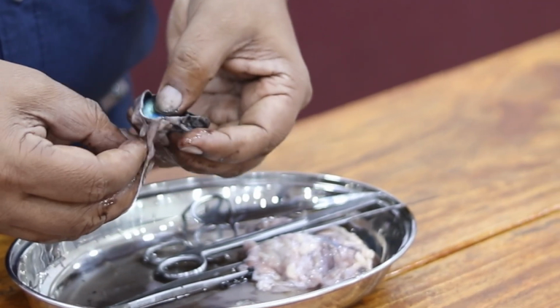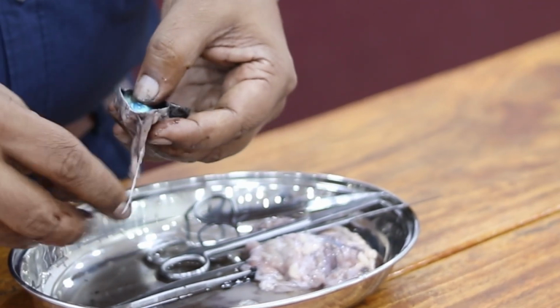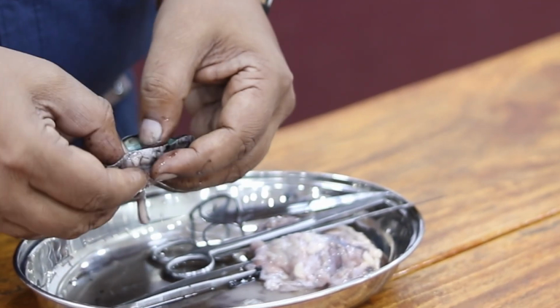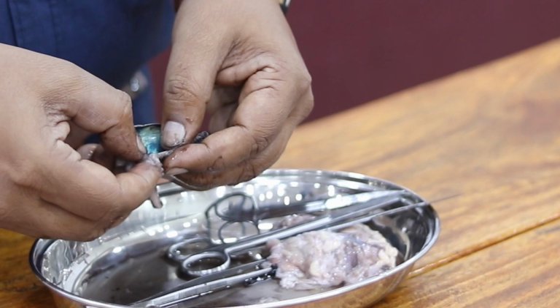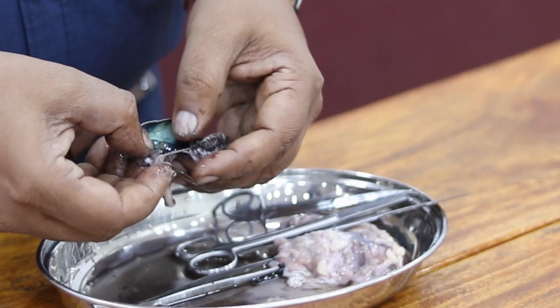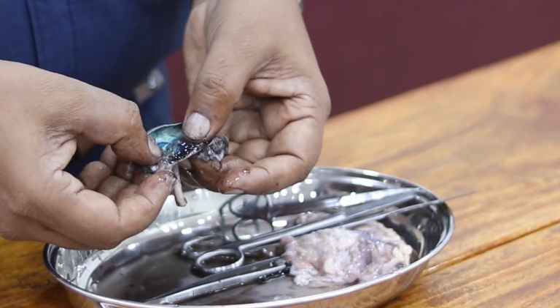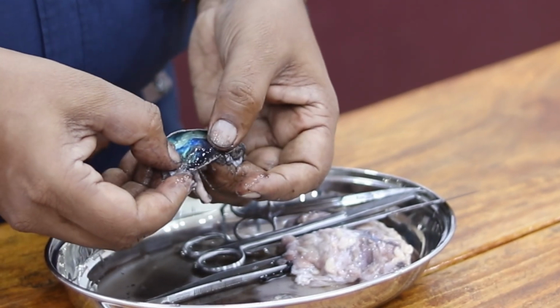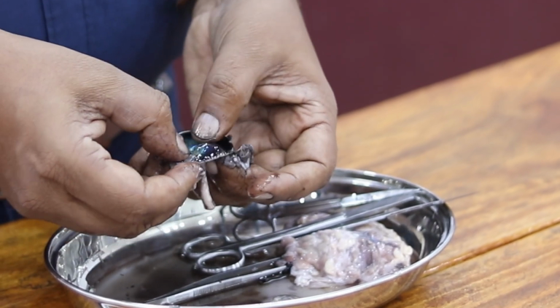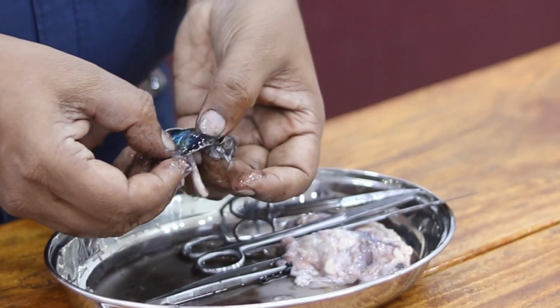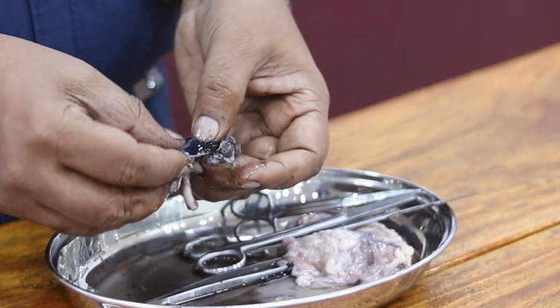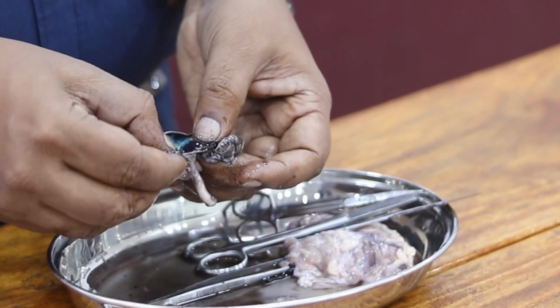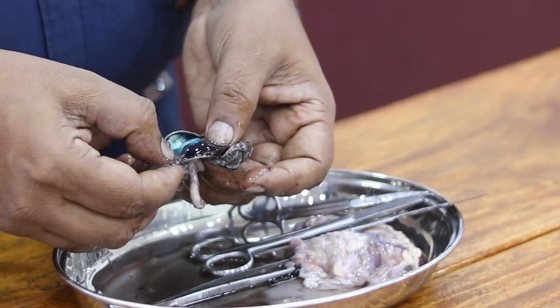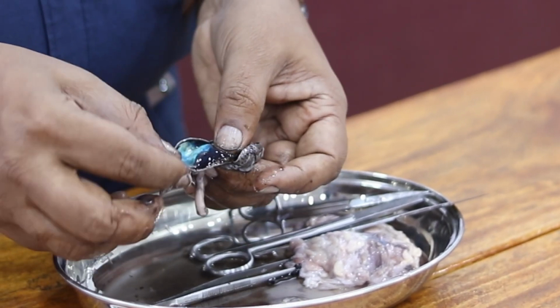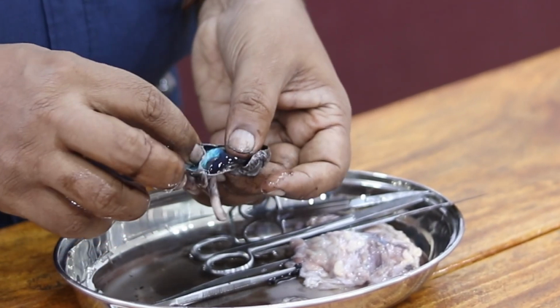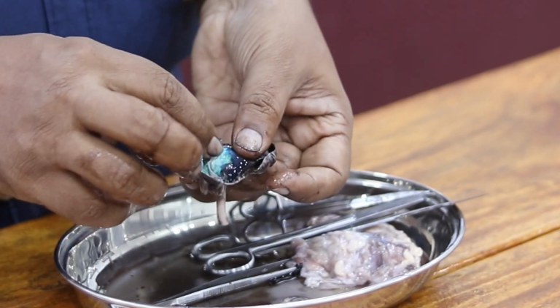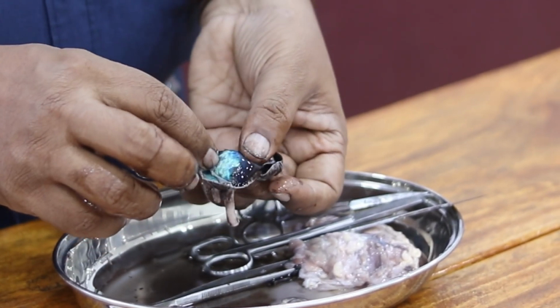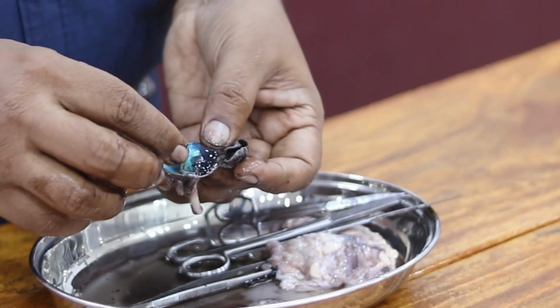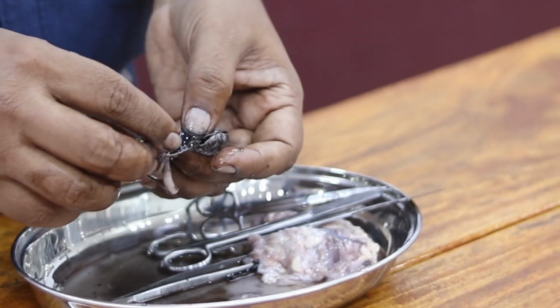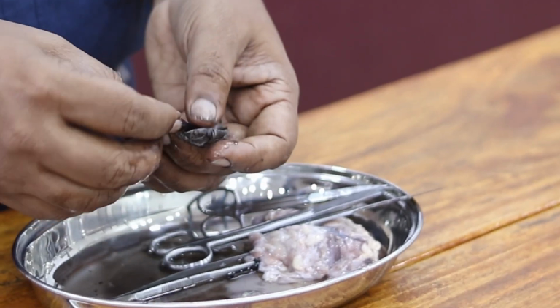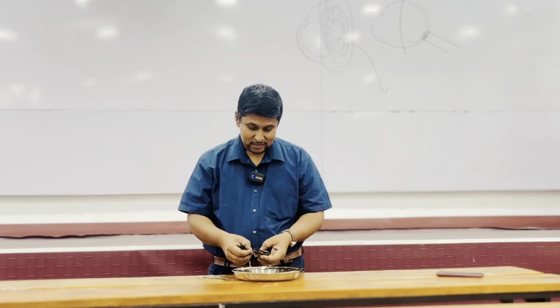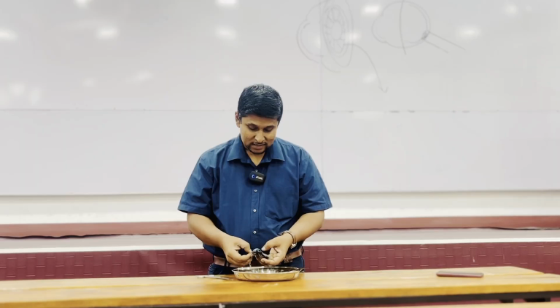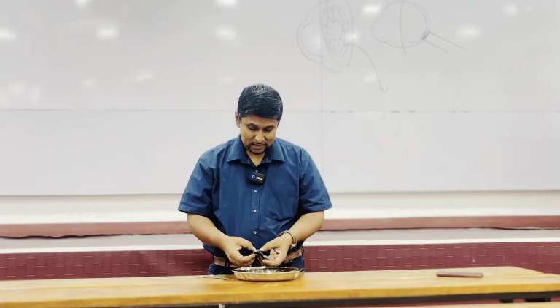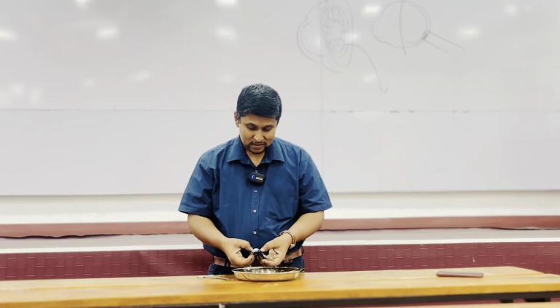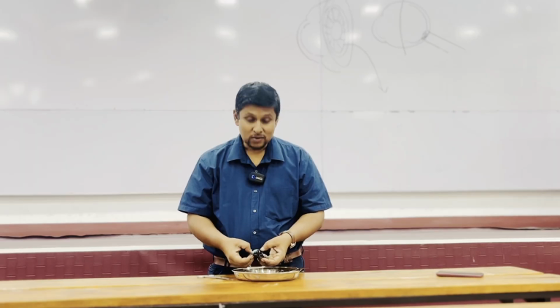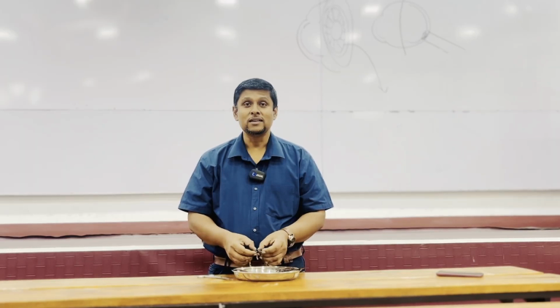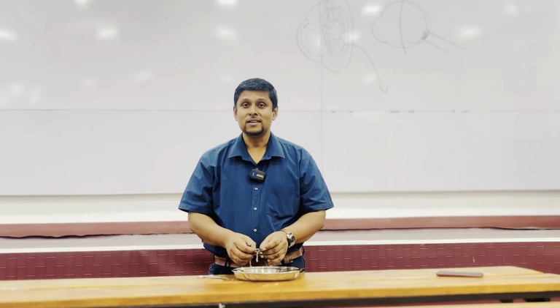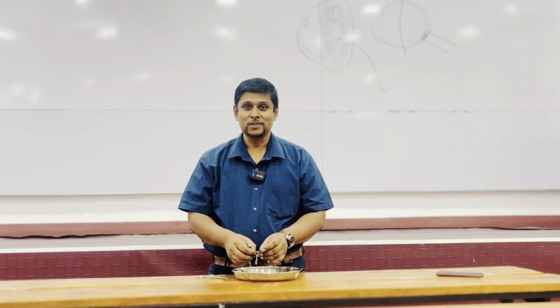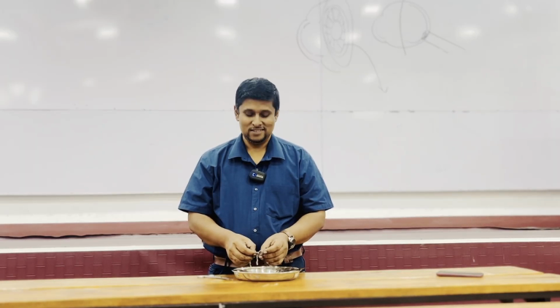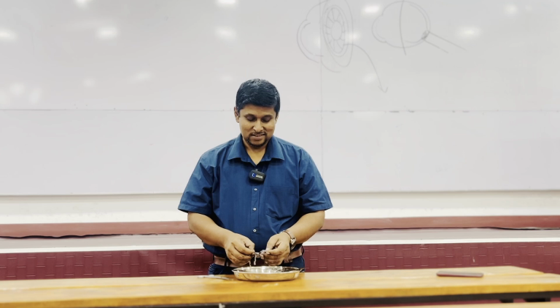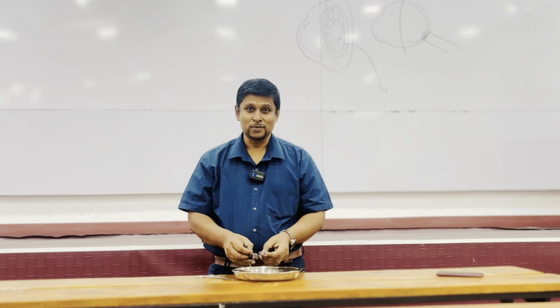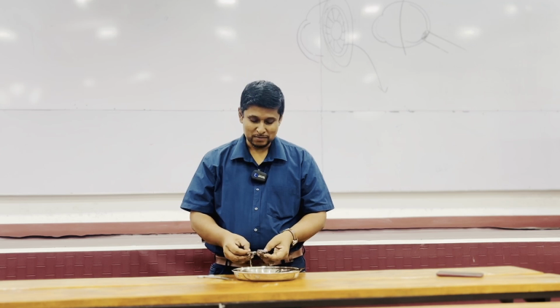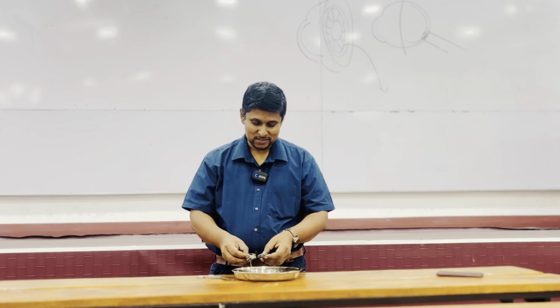The bovine eye and the human eye are somewhat similar but some differences are present — the human eye is not this shiny and is a little darker in color. That's all for today — thank you for watching, bye bye, see you.